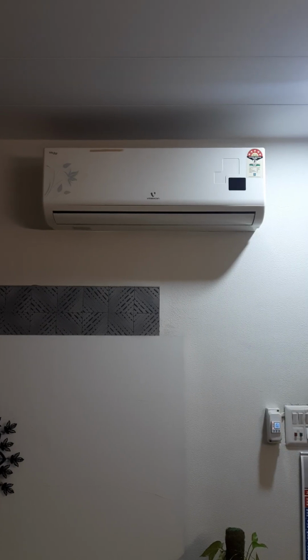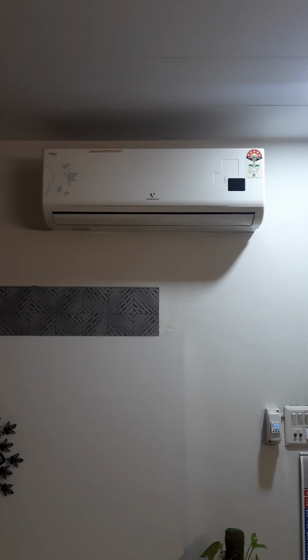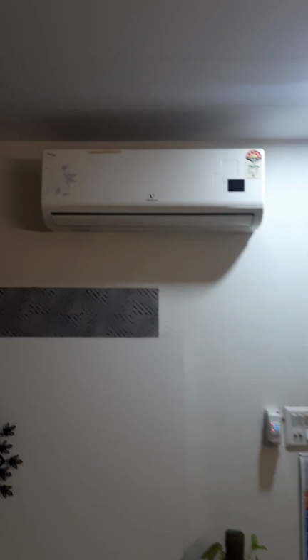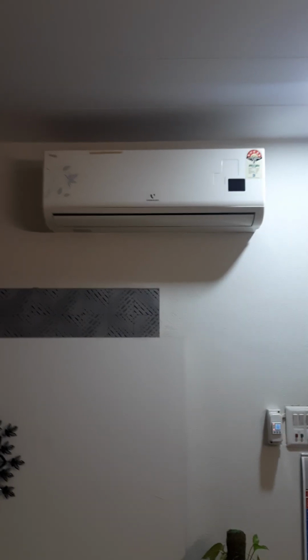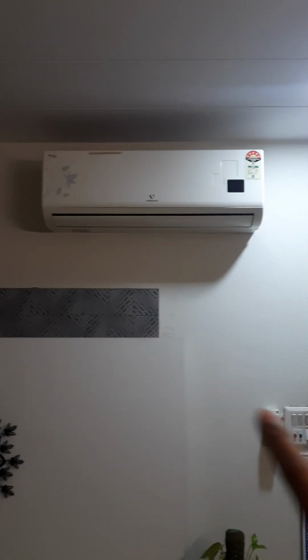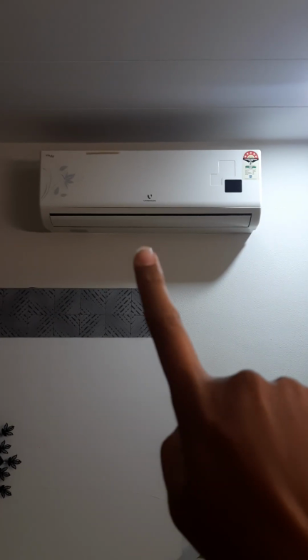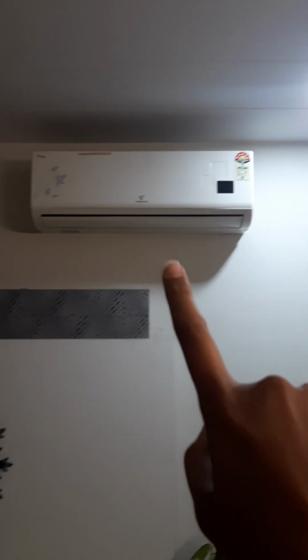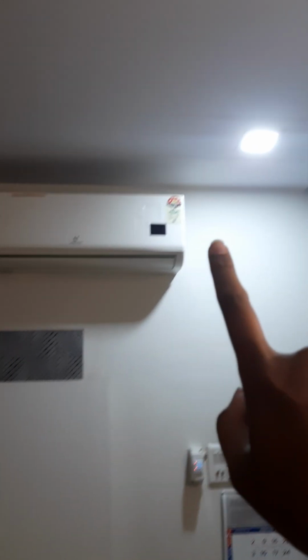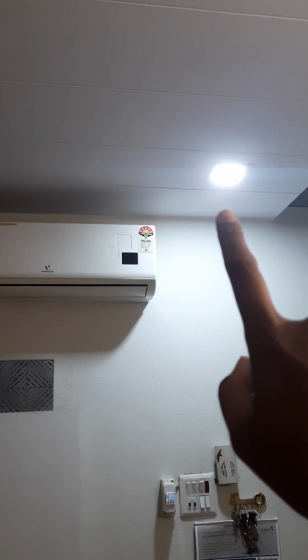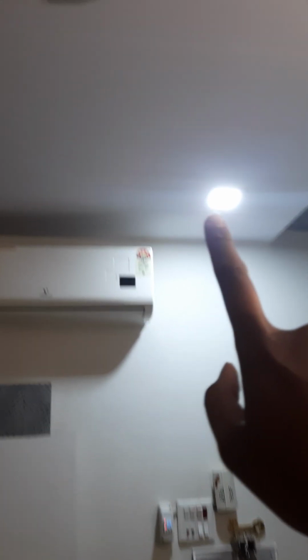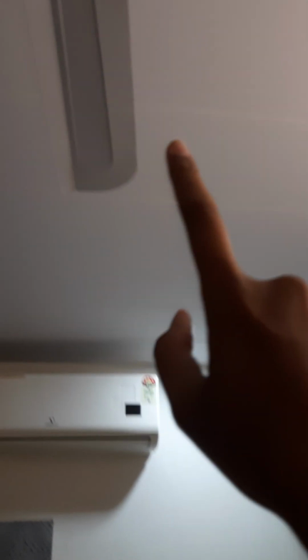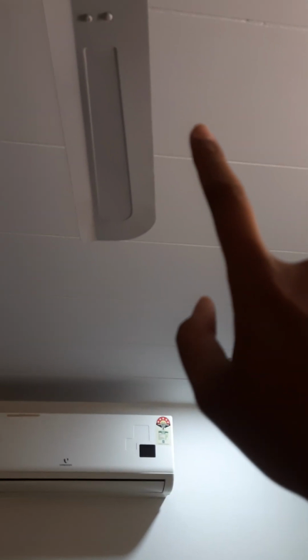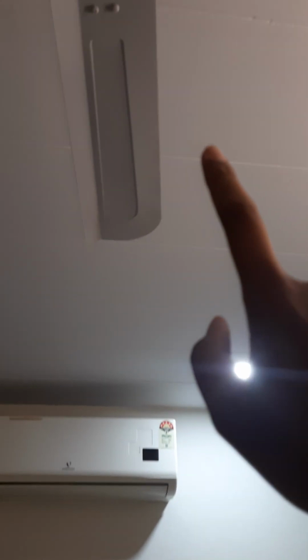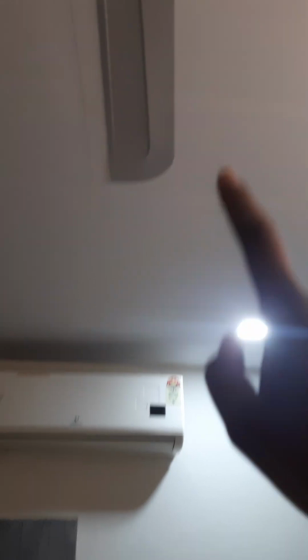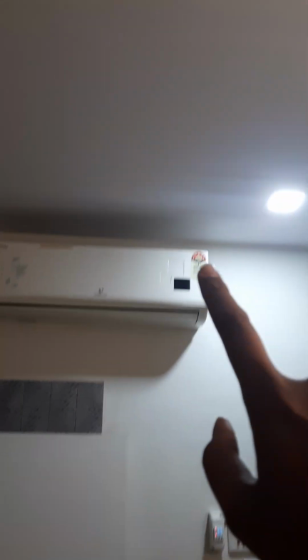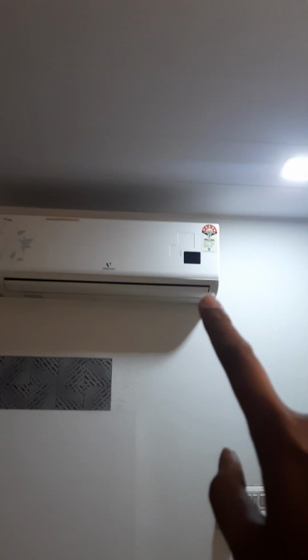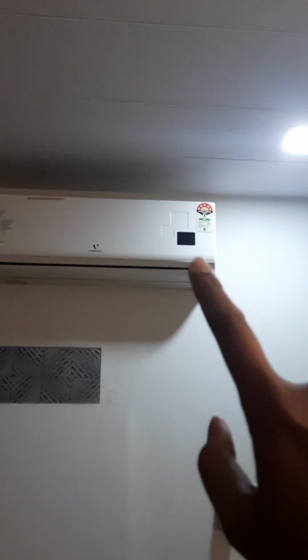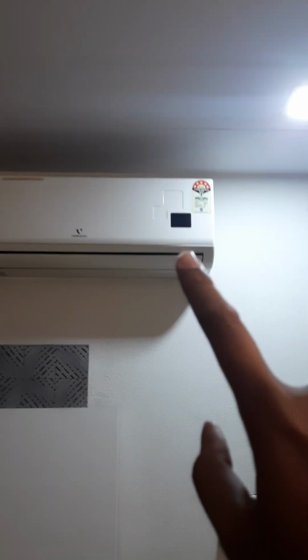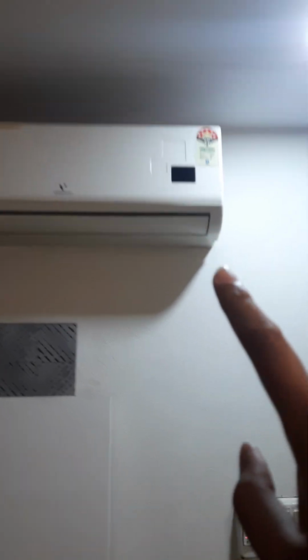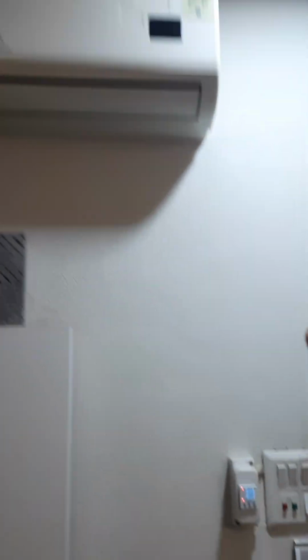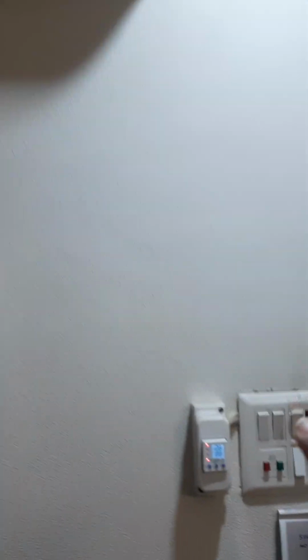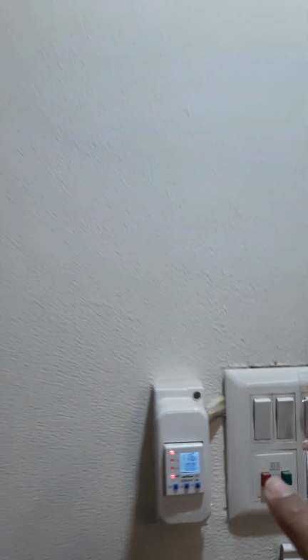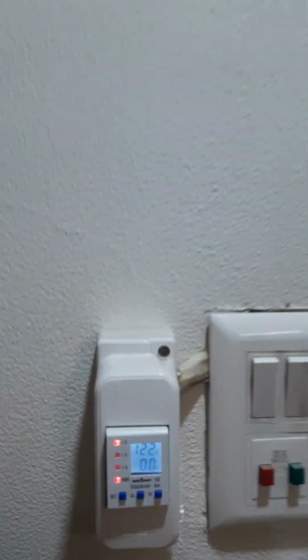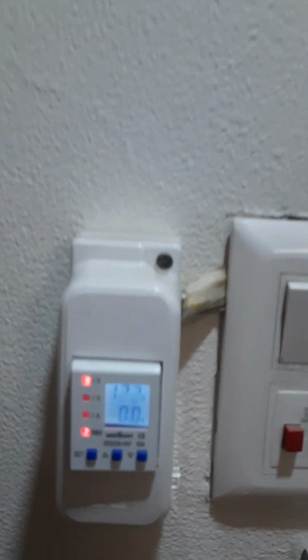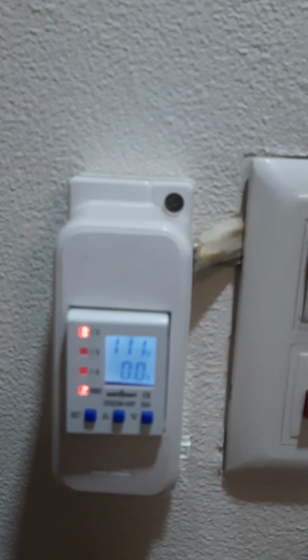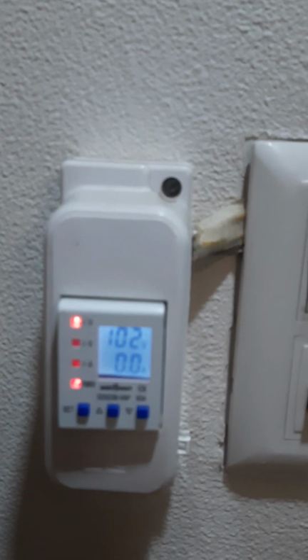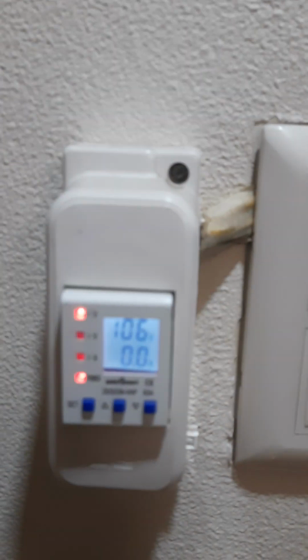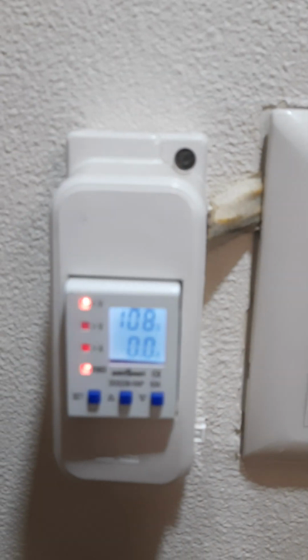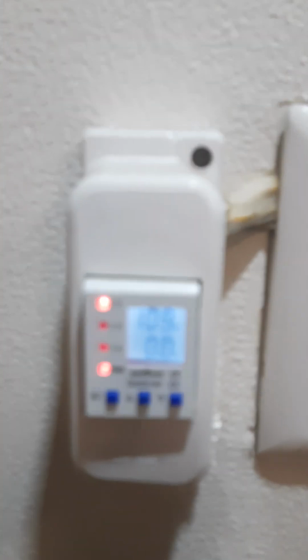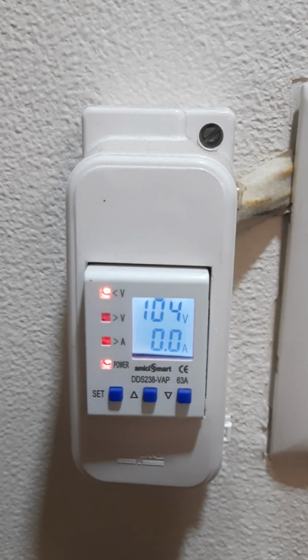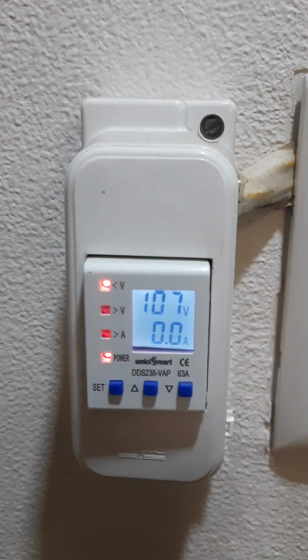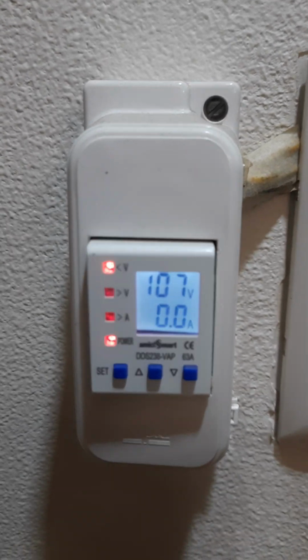Guys, be it any home appliances — for example your air conditioner, lights, or even fans — the number one reason for these things going bad is right over here. Yes, I am talking about voltage fluctuation.